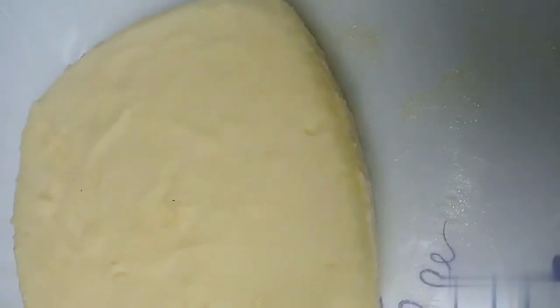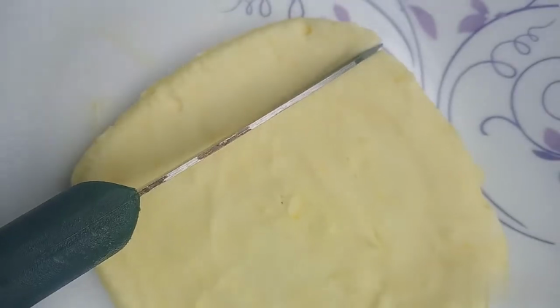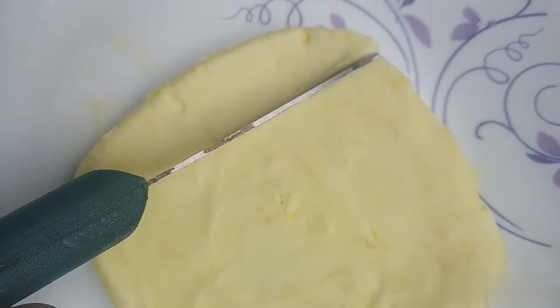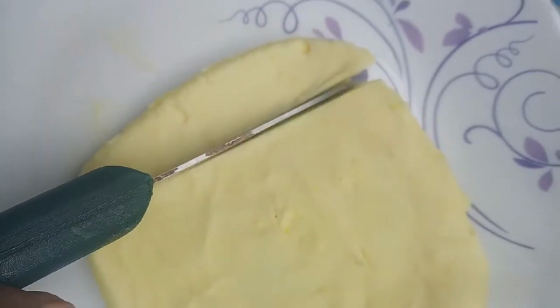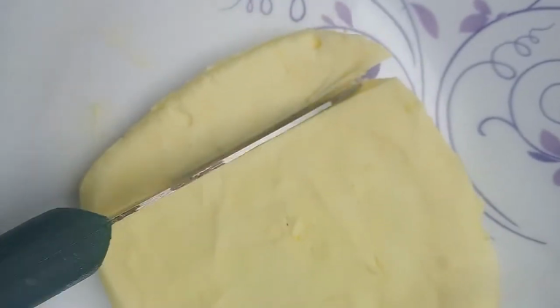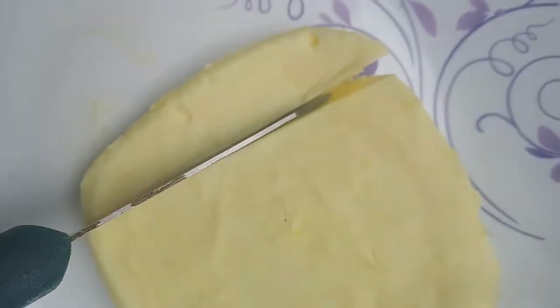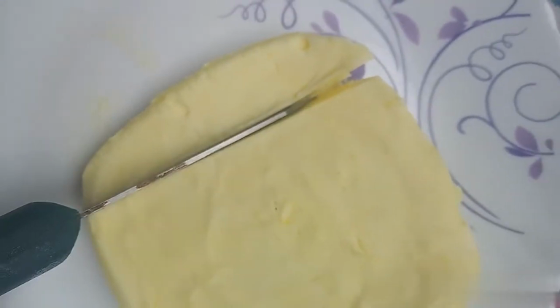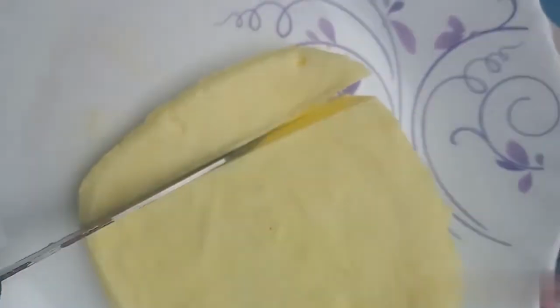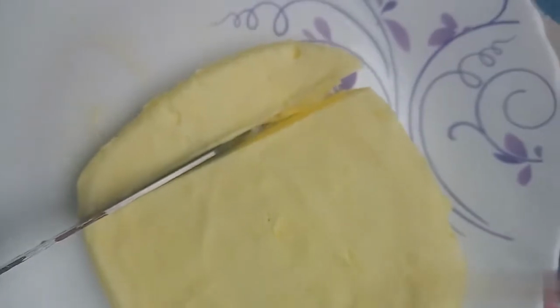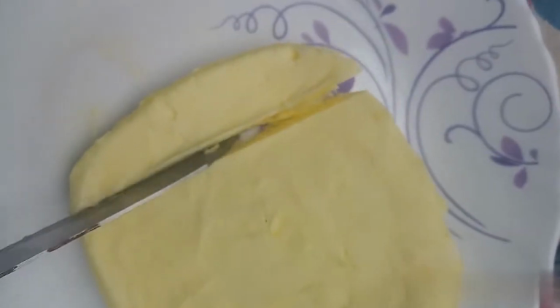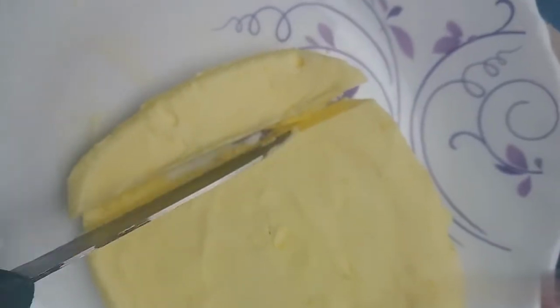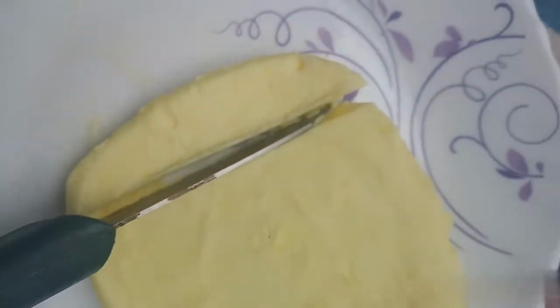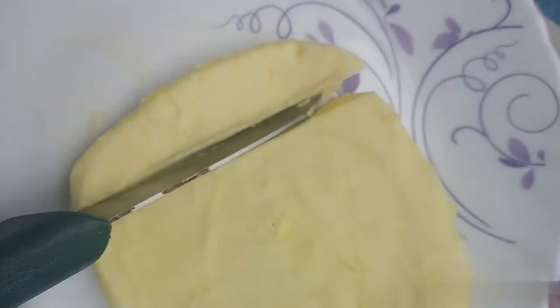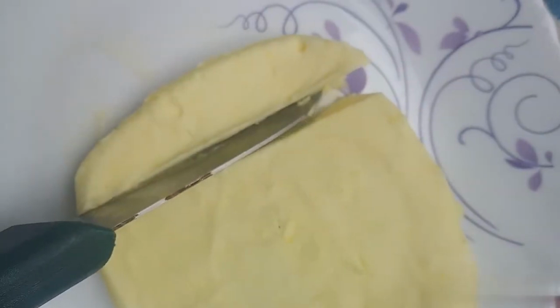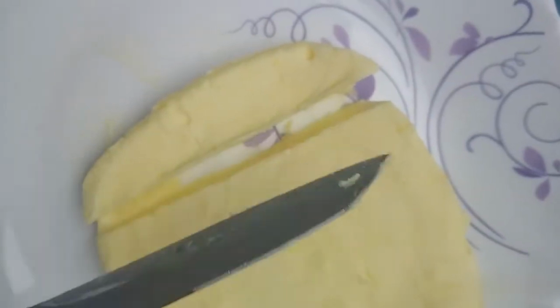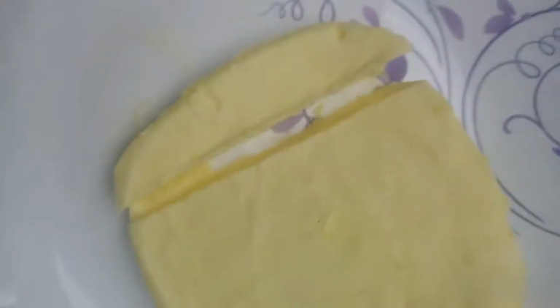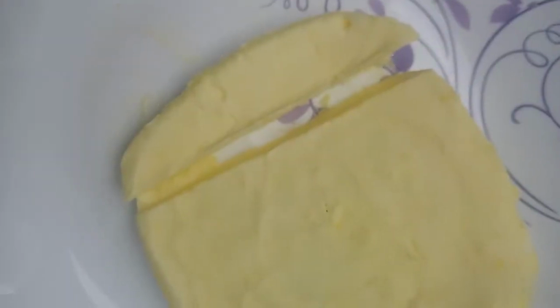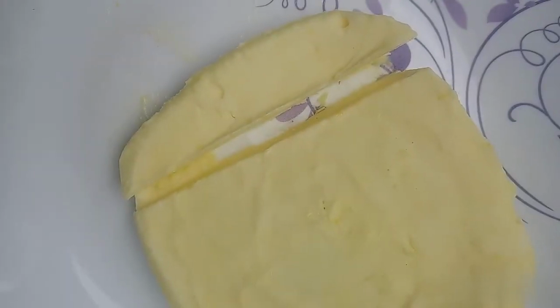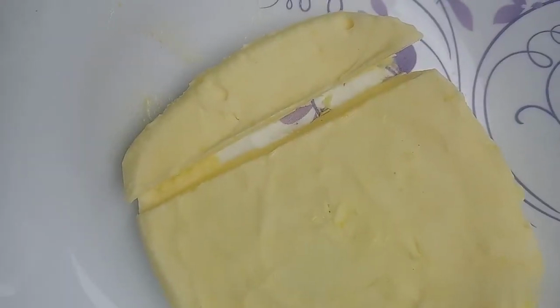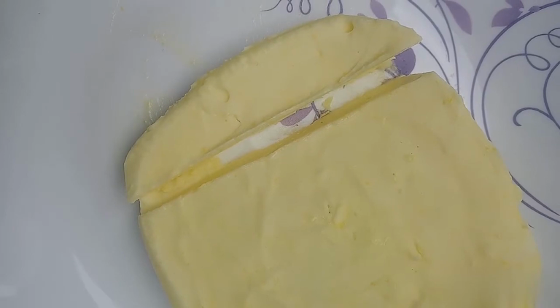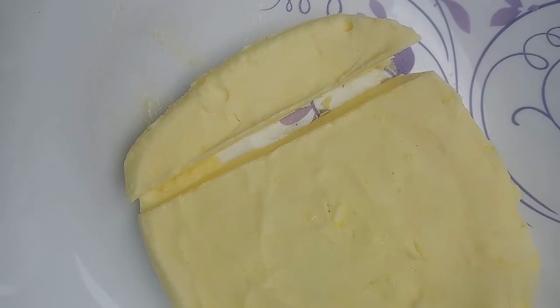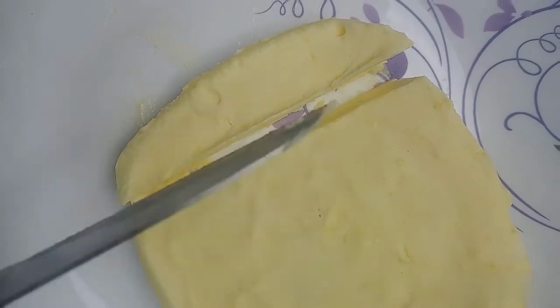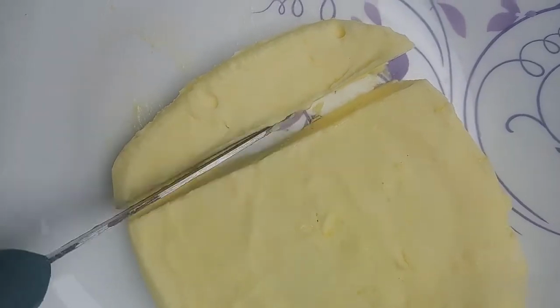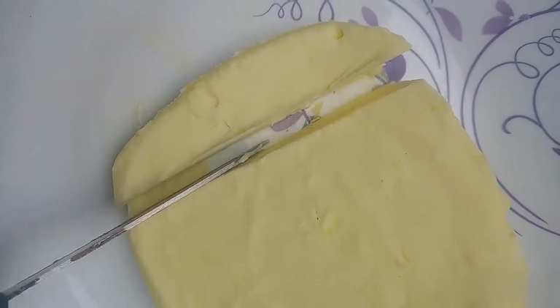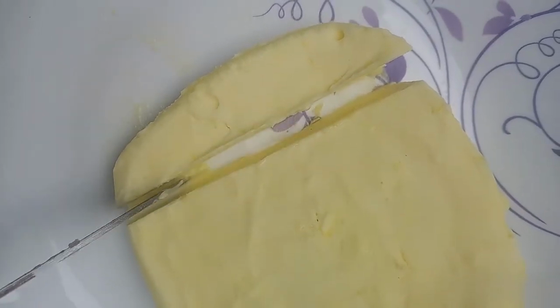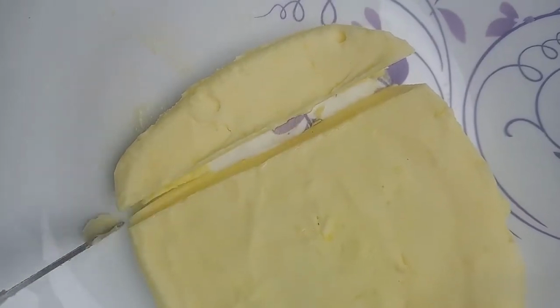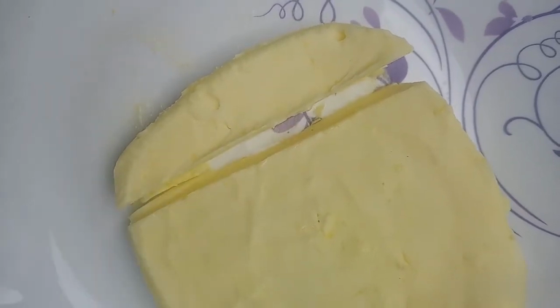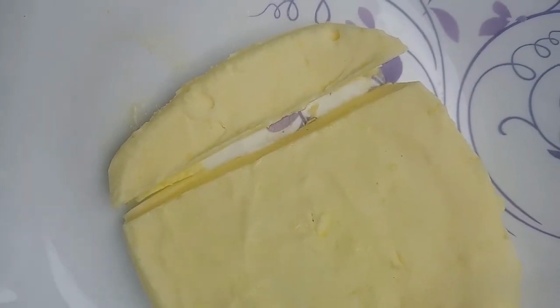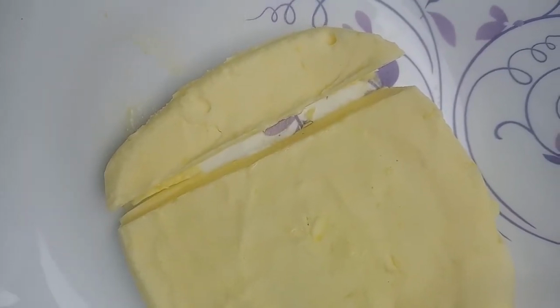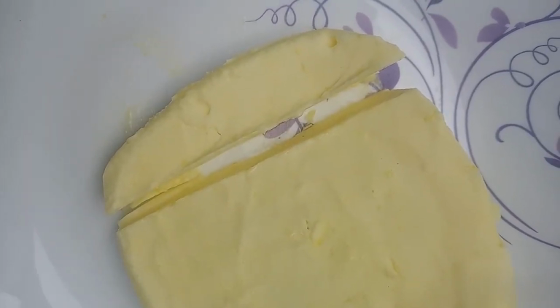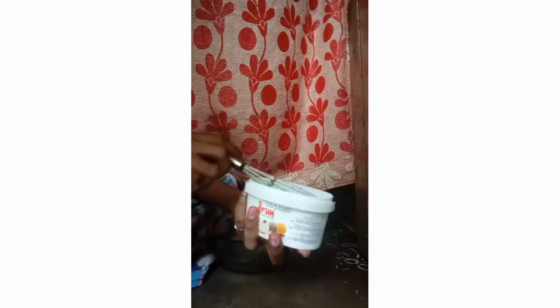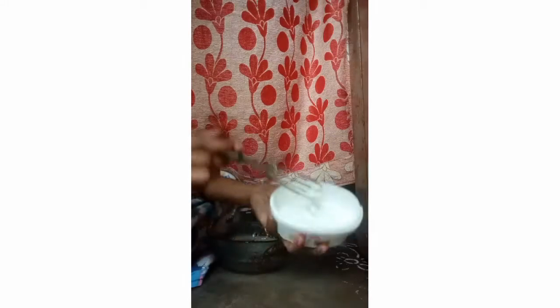If you want to cut it, it will be soft and smooth. I will use this butter for a lot of time. If you want to use the butter, you will need to prepare the cake. I will prepare the whipping cream.